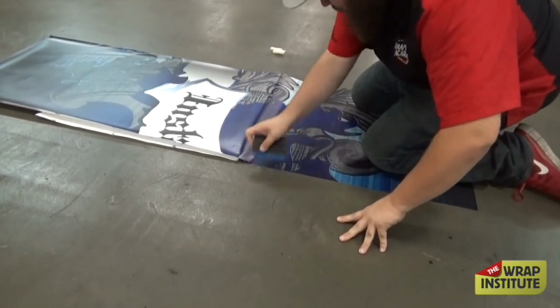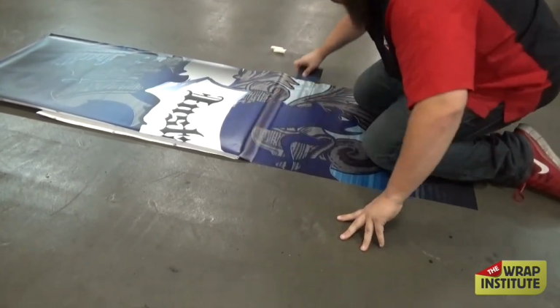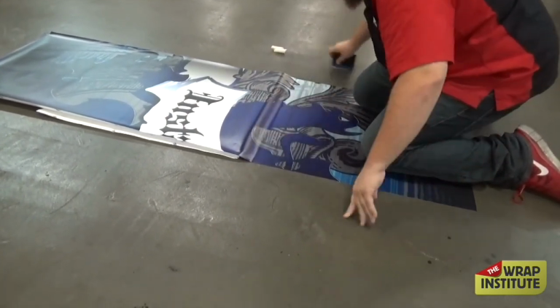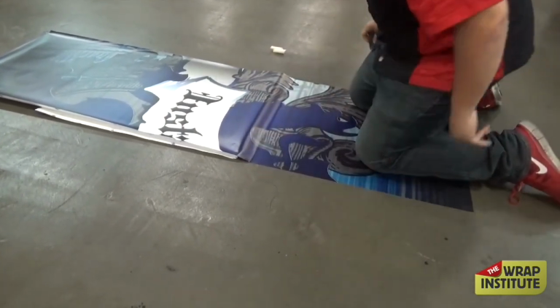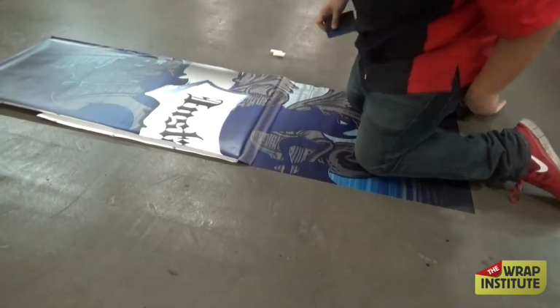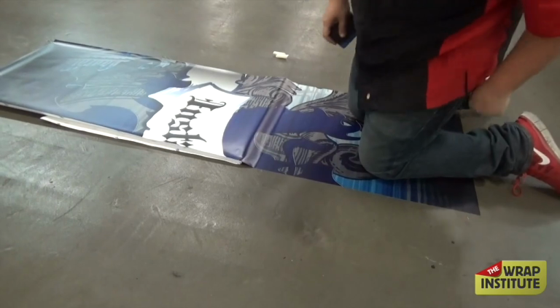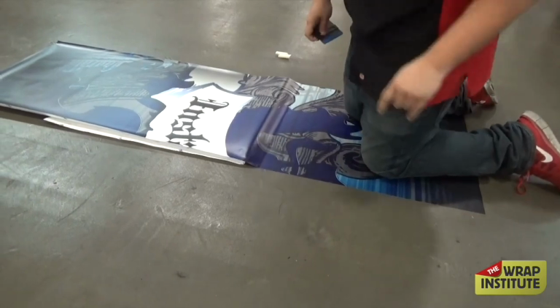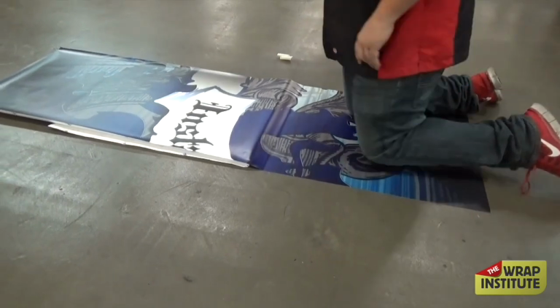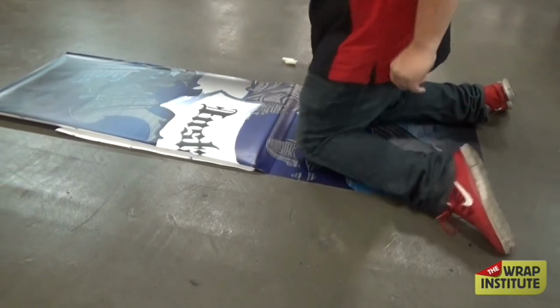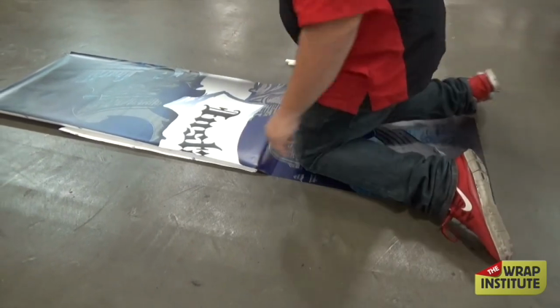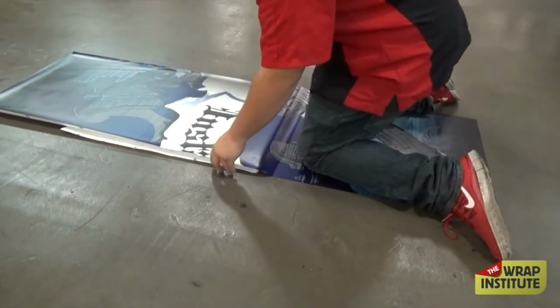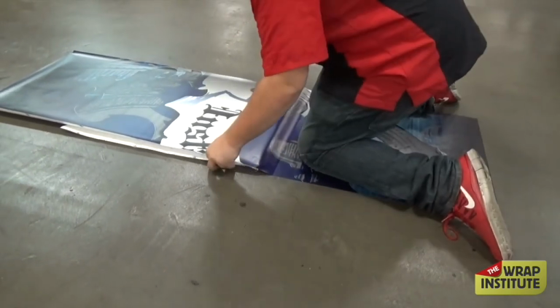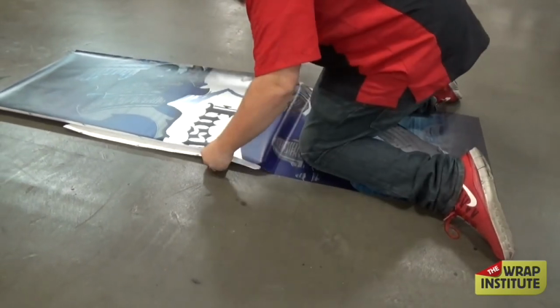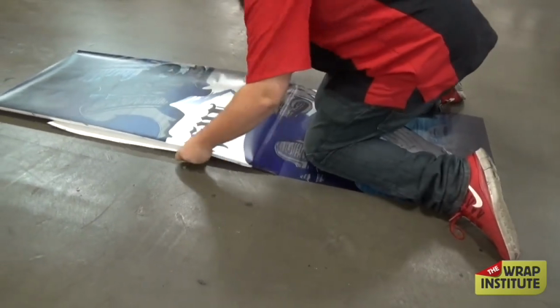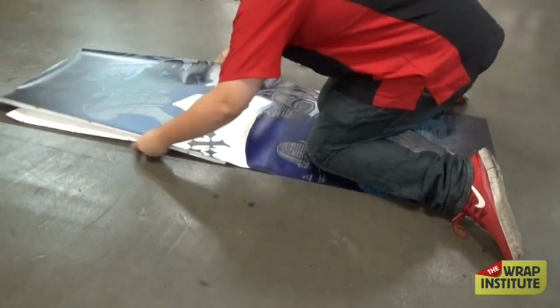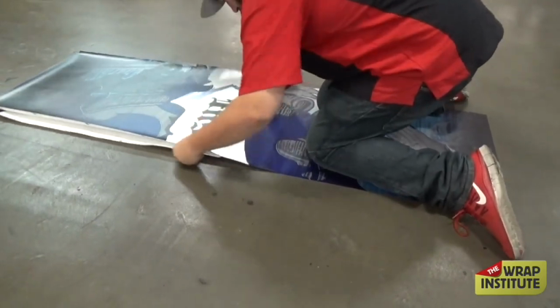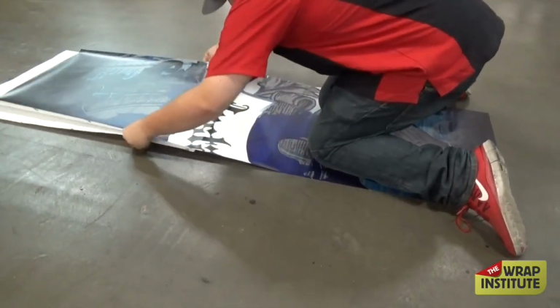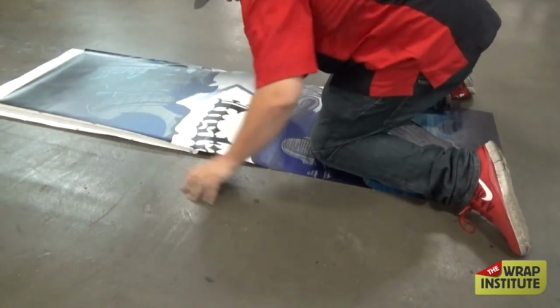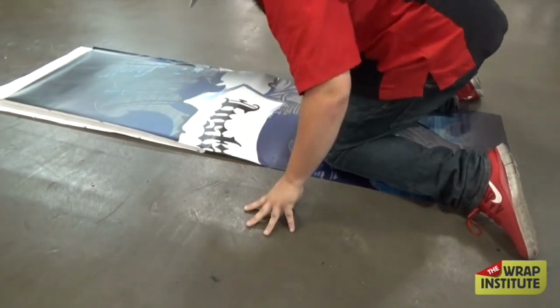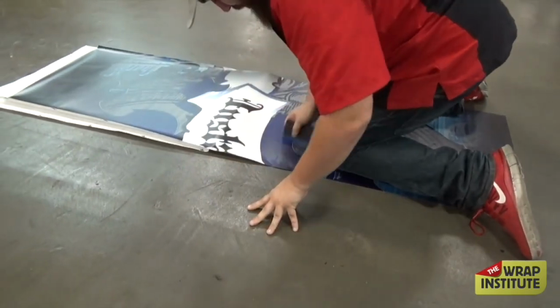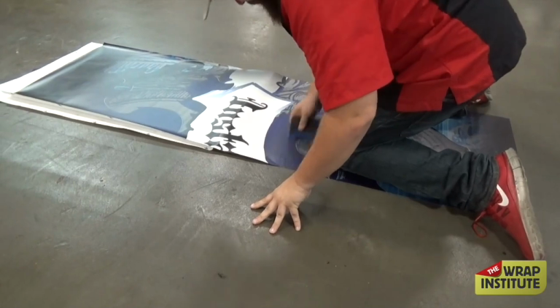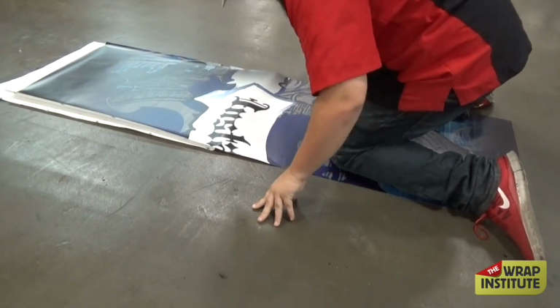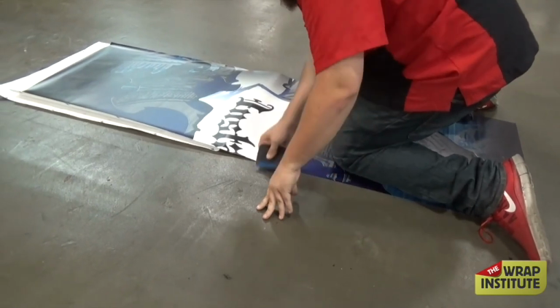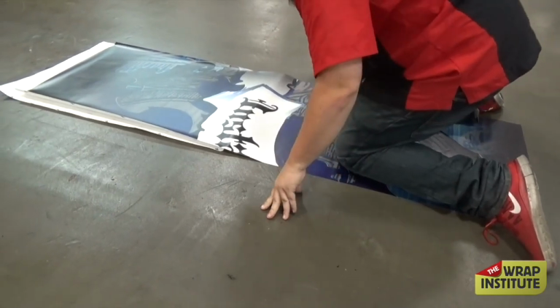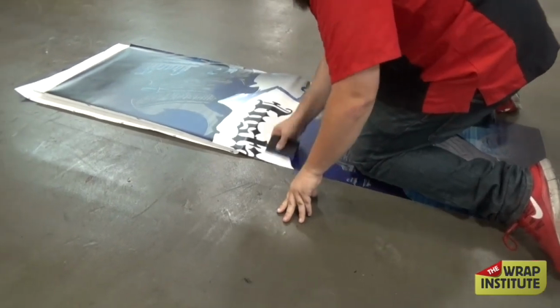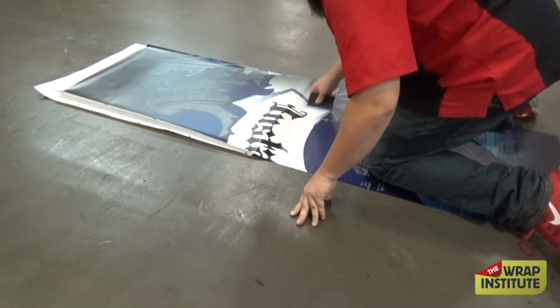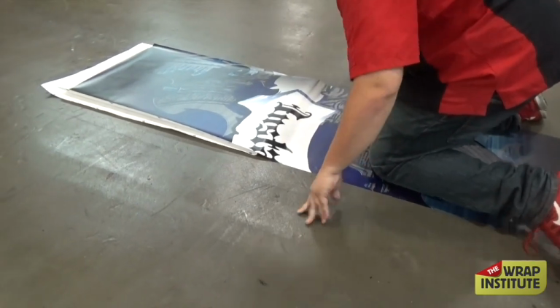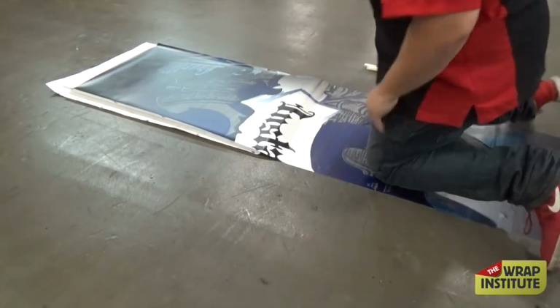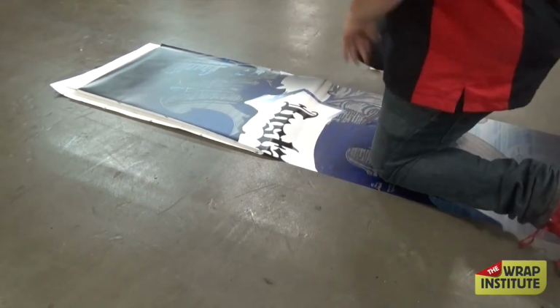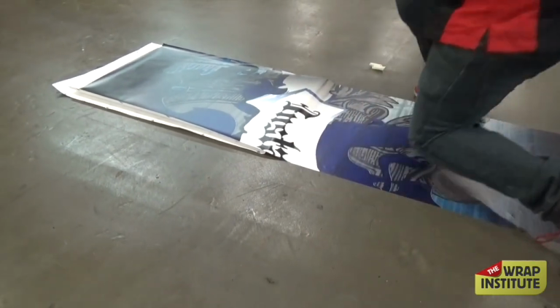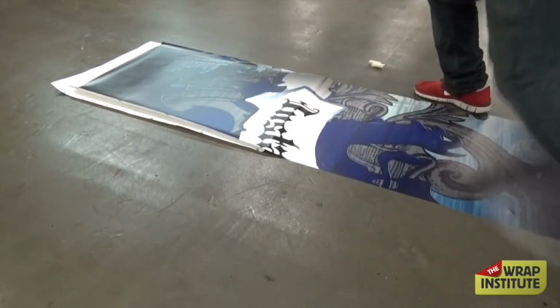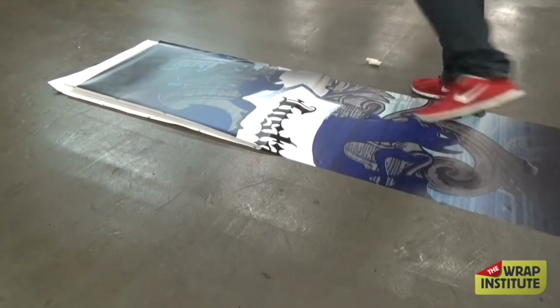You might want to use knee pads and obviously take your shoes off. In this case it's a narrow panel, so watch it — he's keeping his shoes off the surface. His knees aren't scratching, but the shoes might. Otherwise, if it's a wider panel, just take your socks off and come in from the side.